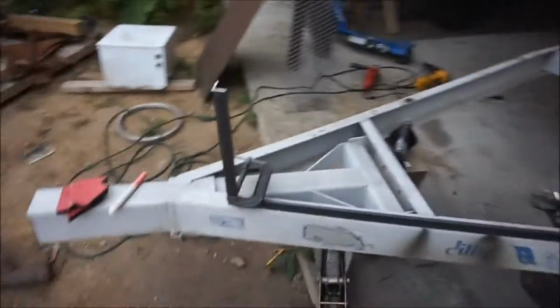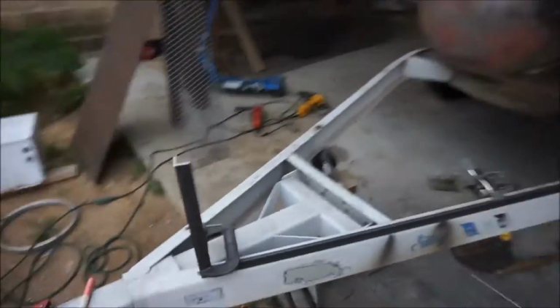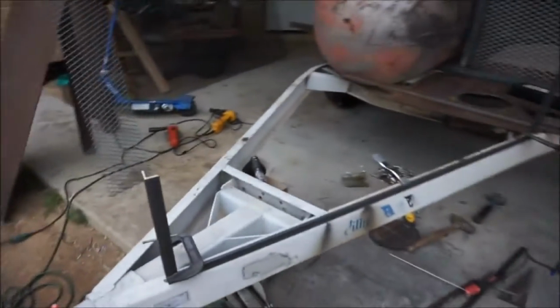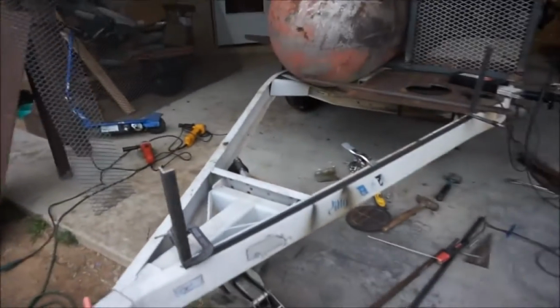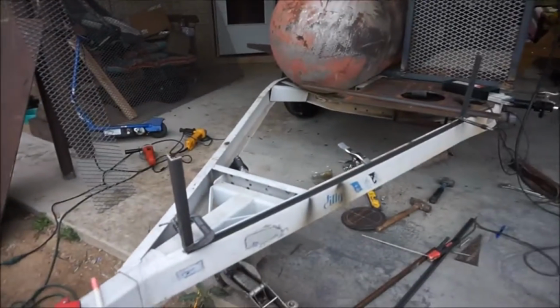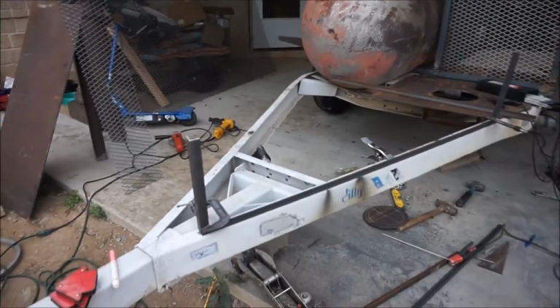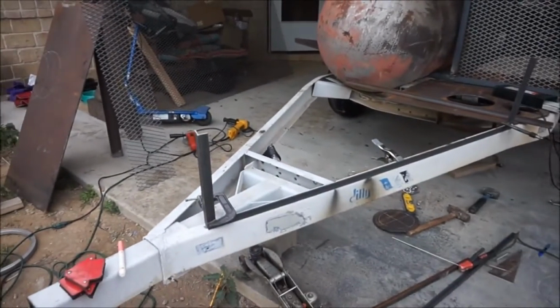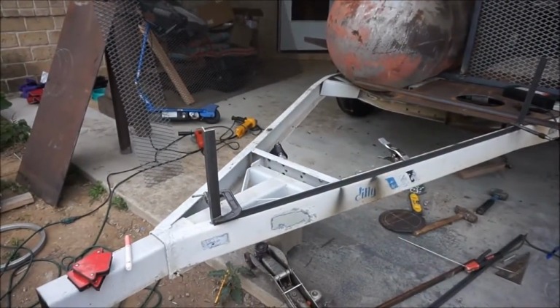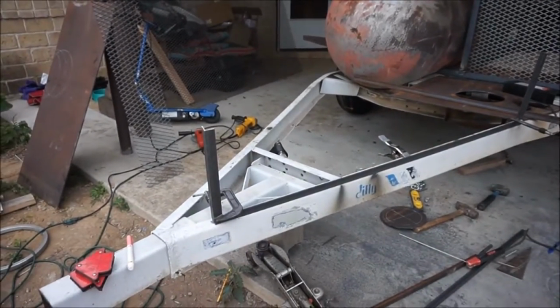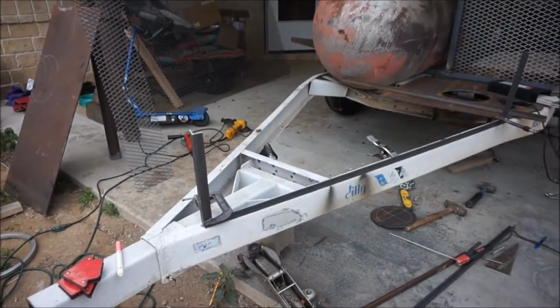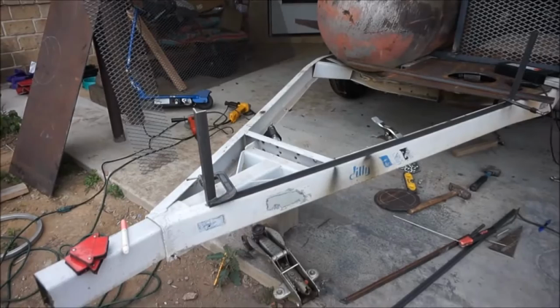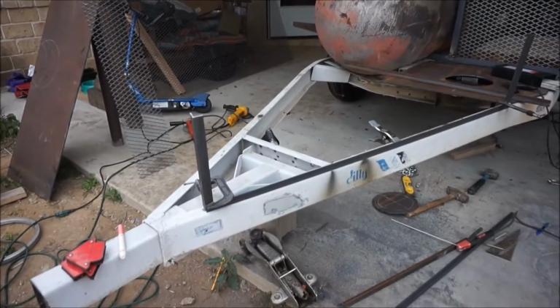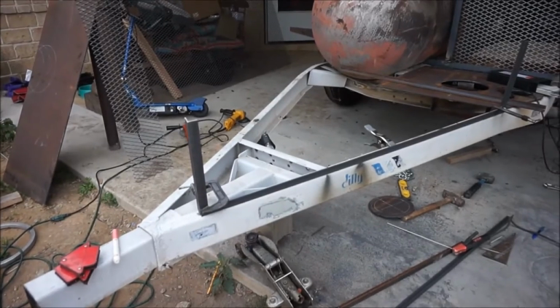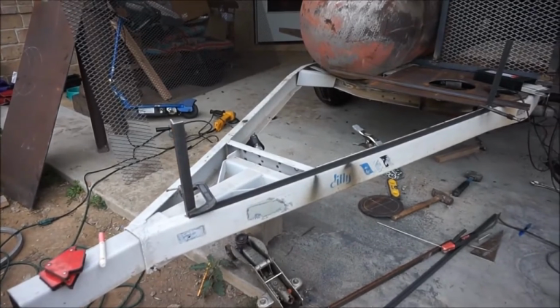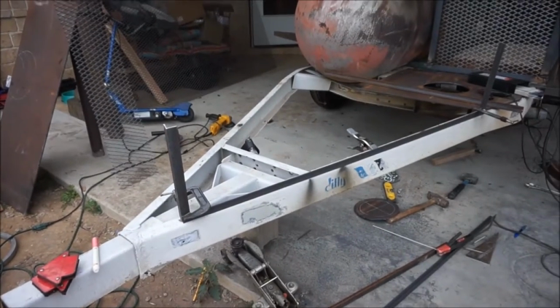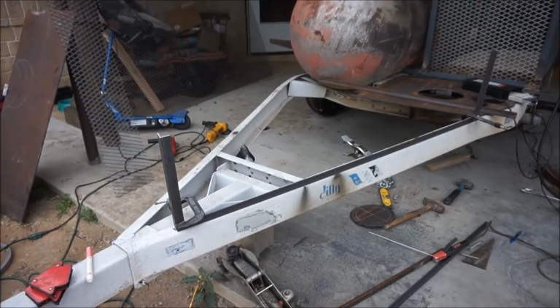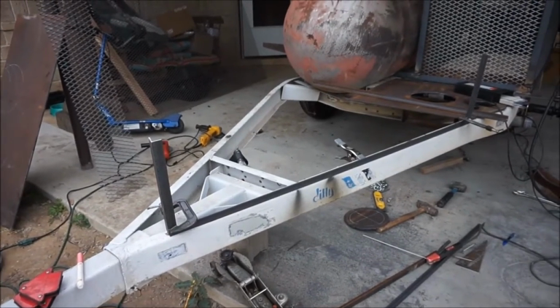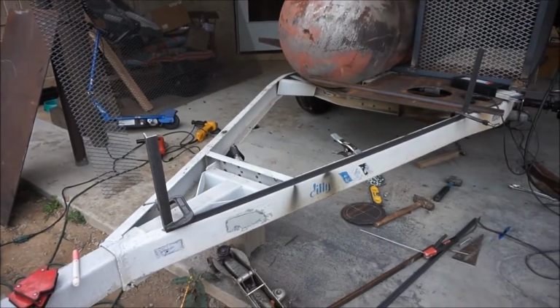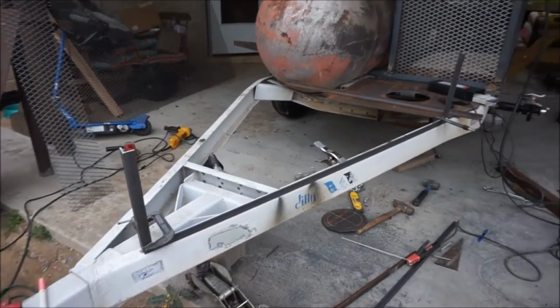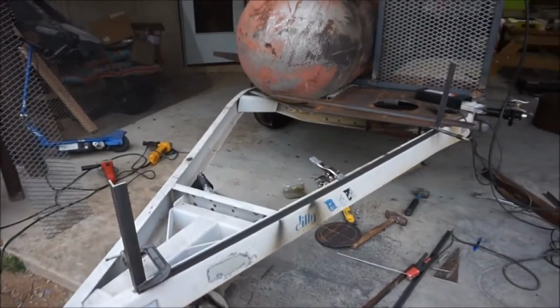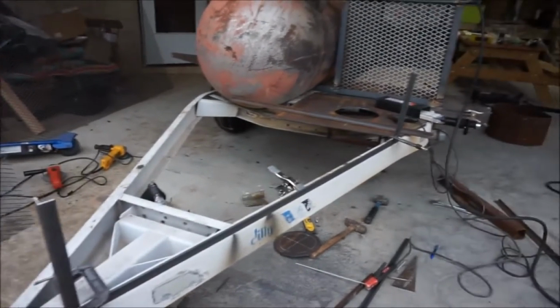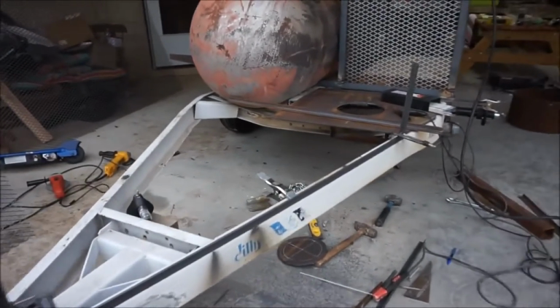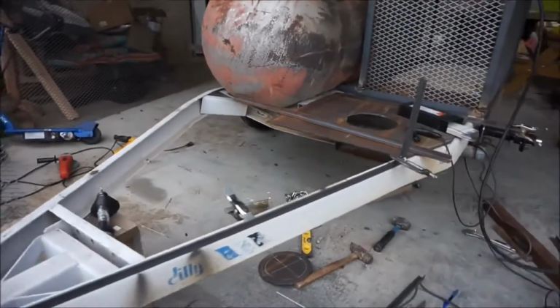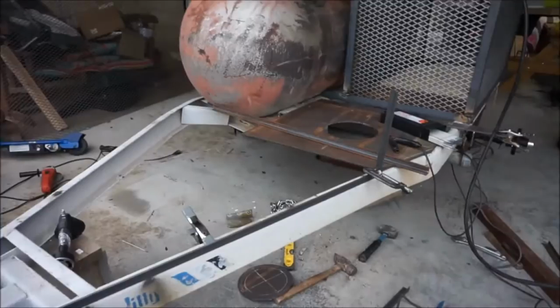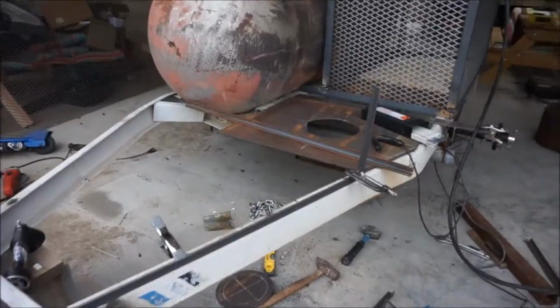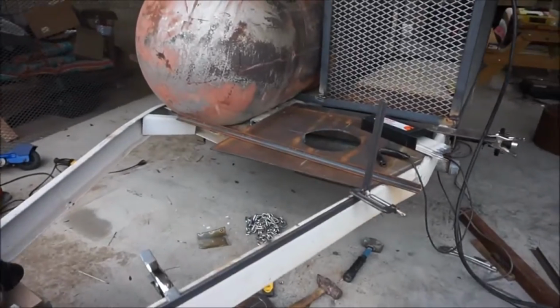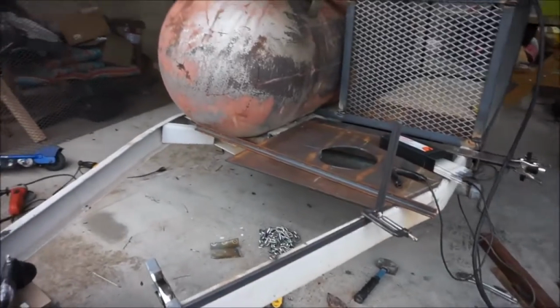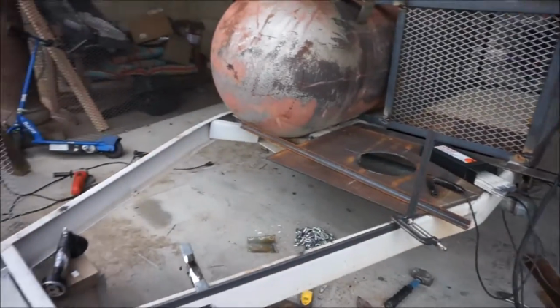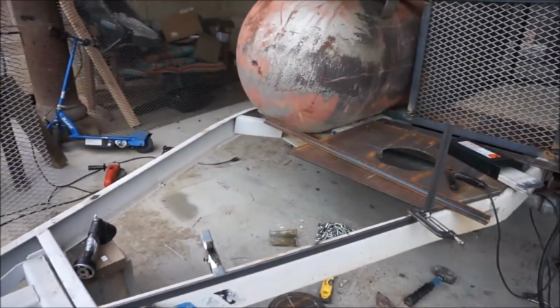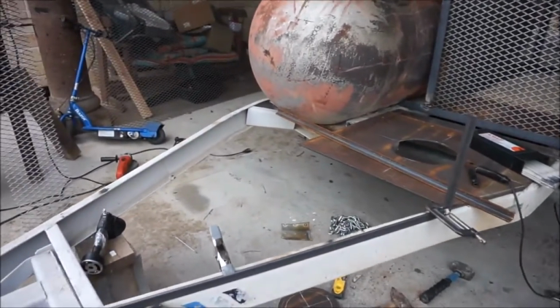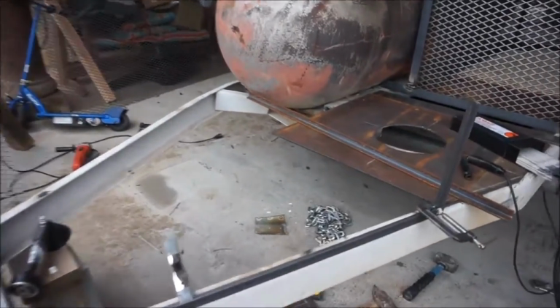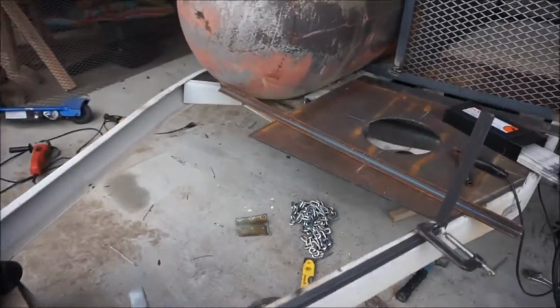I'm gonna start working on the little grates up here in the front. They'll go about a foot high - I think that should be enough to keep my ice chest and stuff in there without worrying it's gonna fall out.